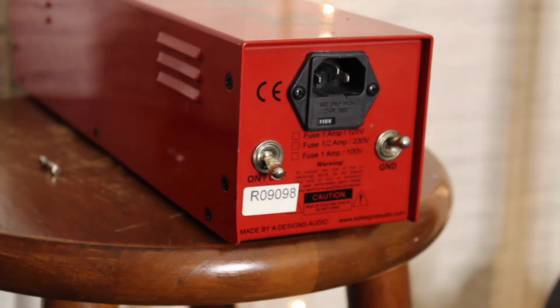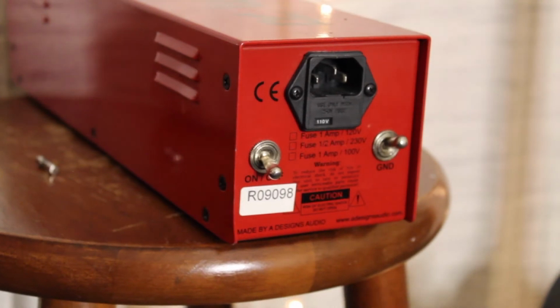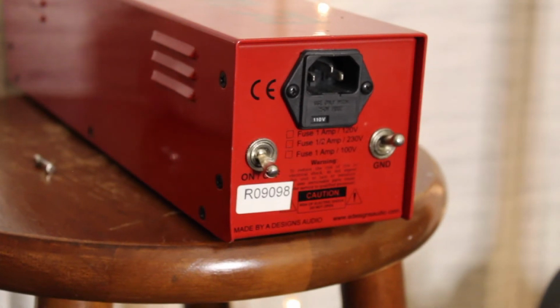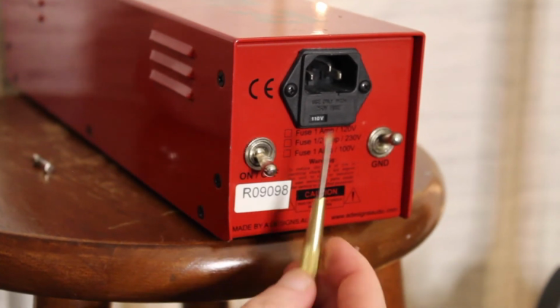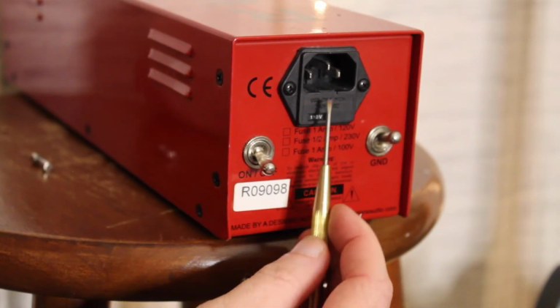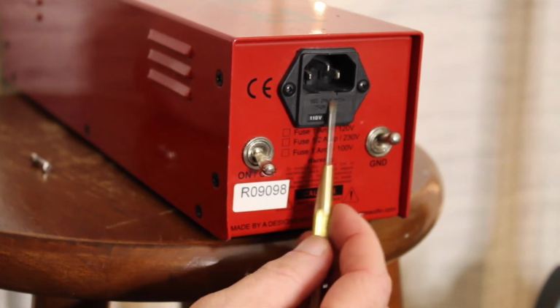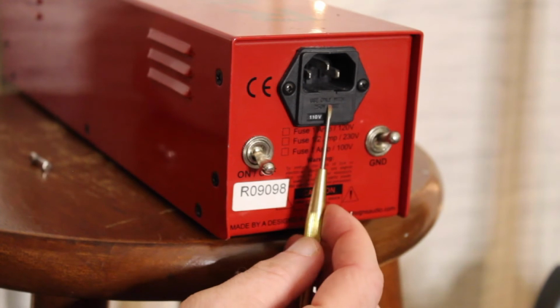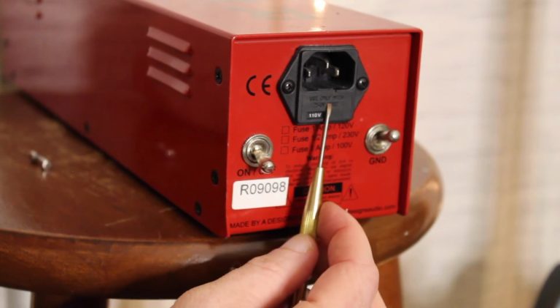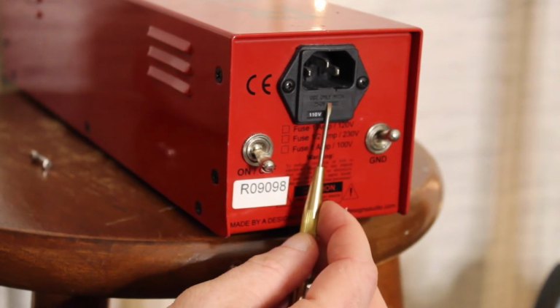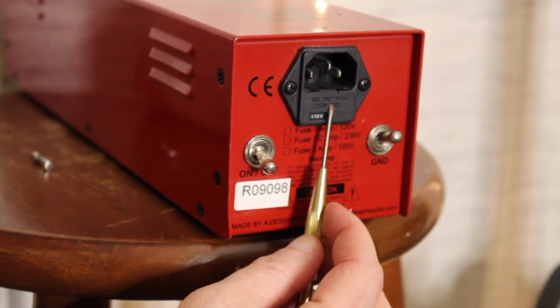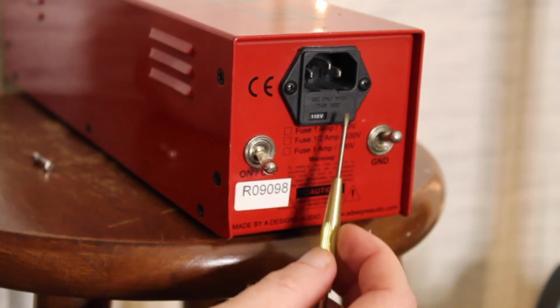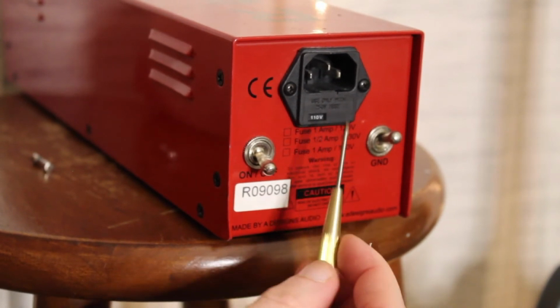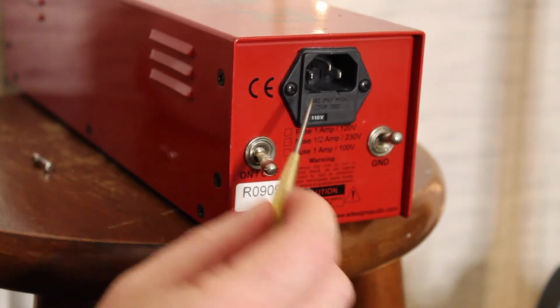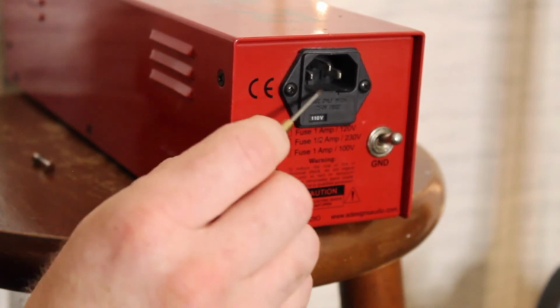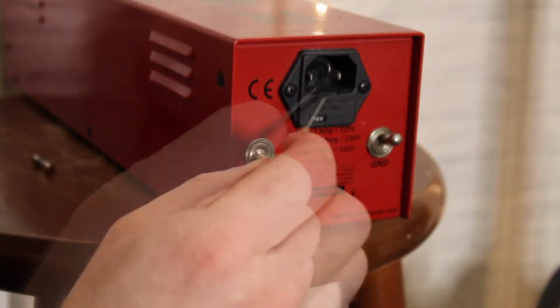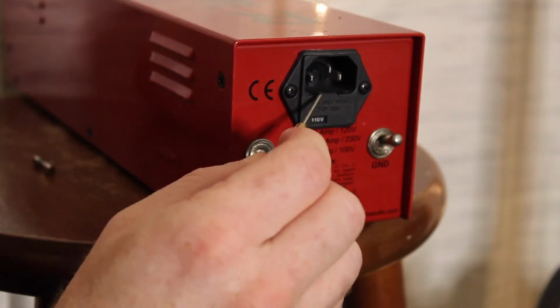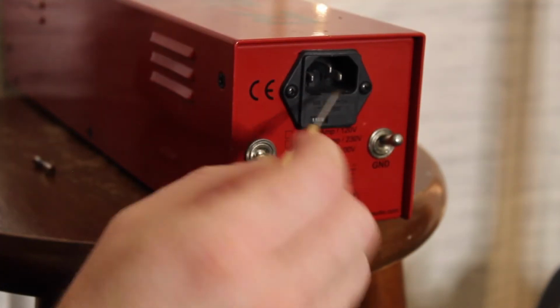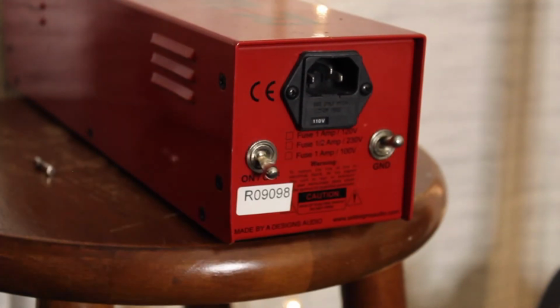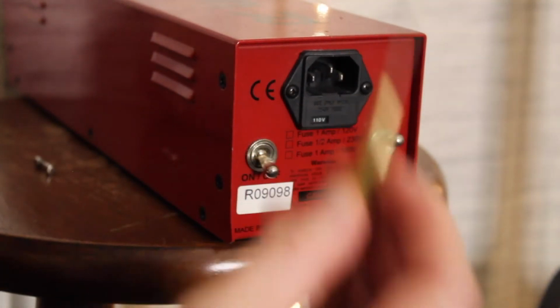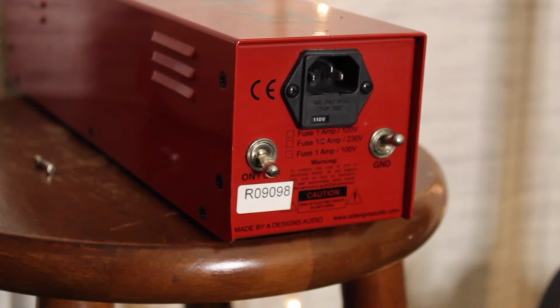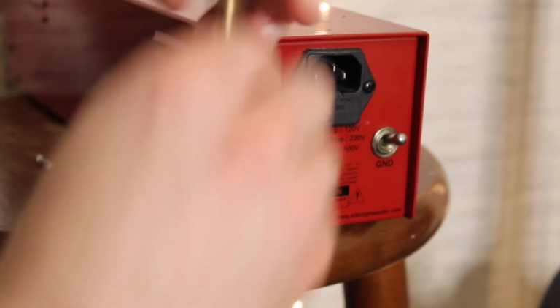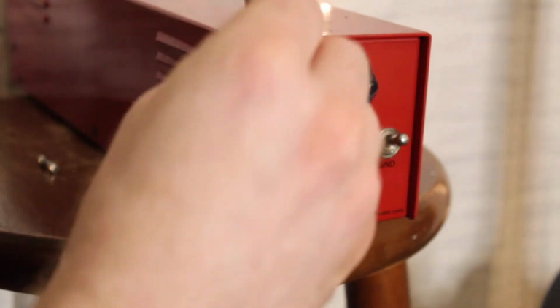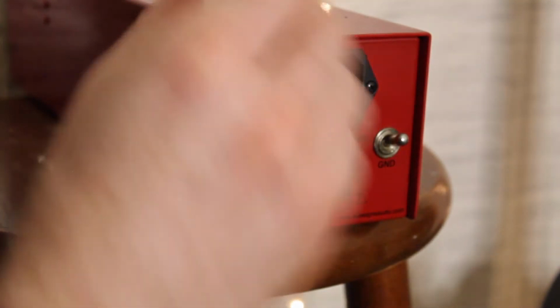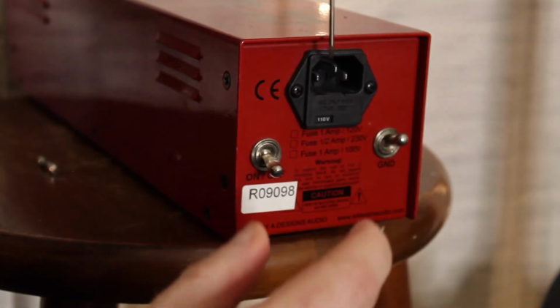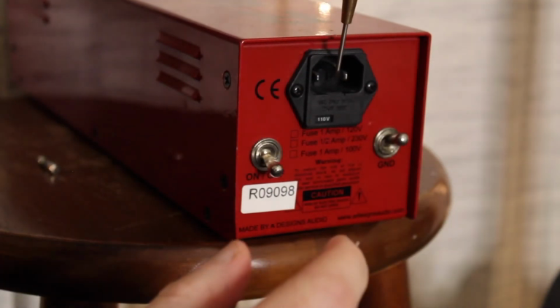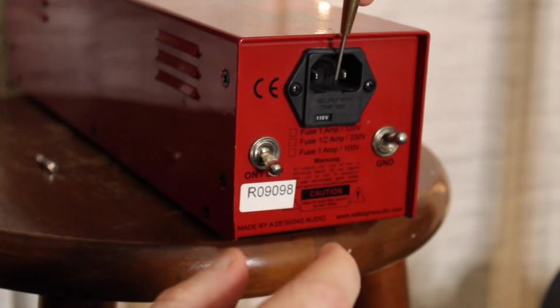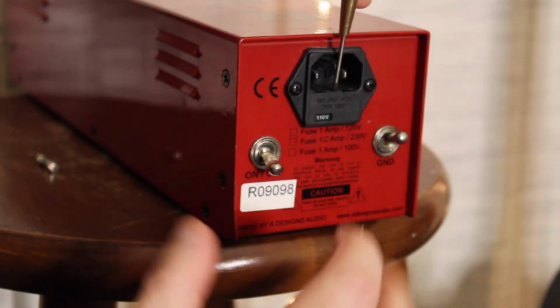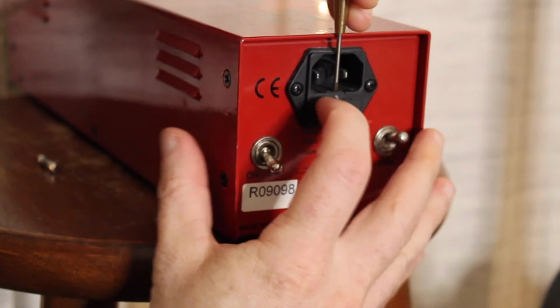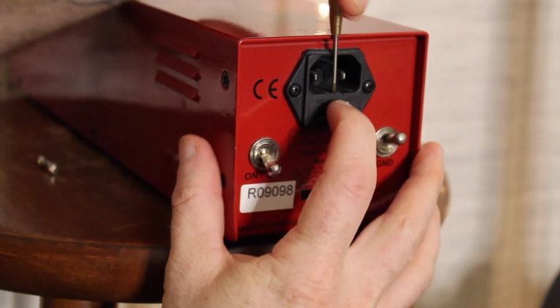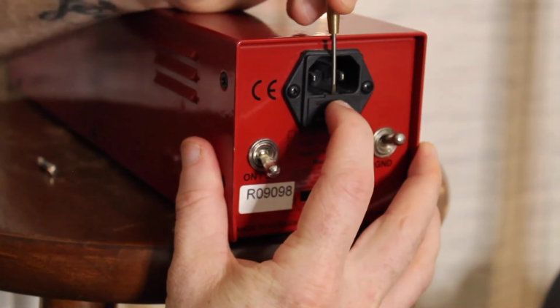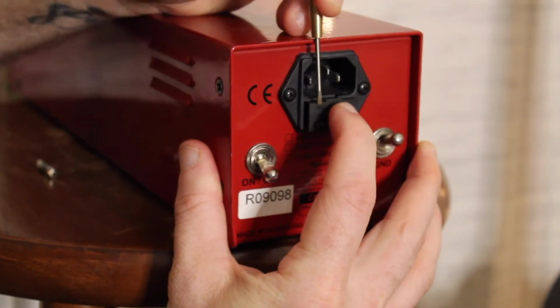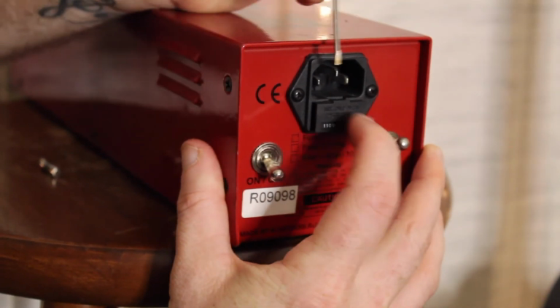Alright, so turn the radio around — you'll find this back panel here that reads 110 volts. Find the little notch just below where you'd plug it in, put your flat head screwdriver into that notch, and you can just pop it right out.